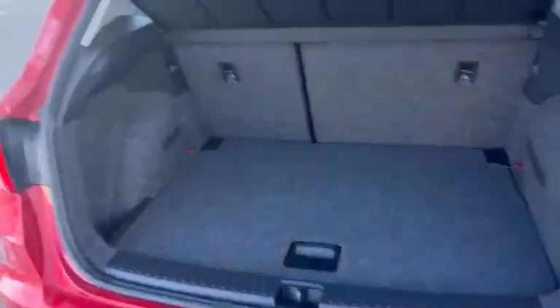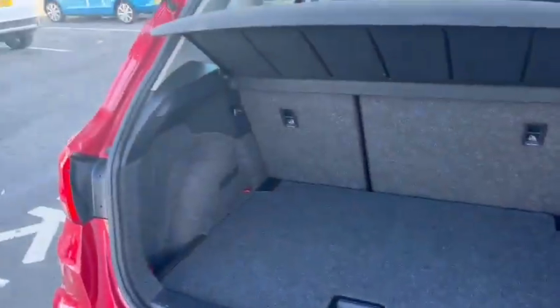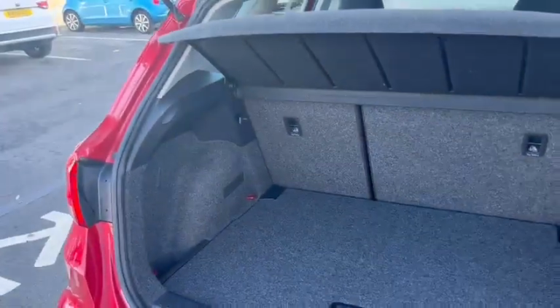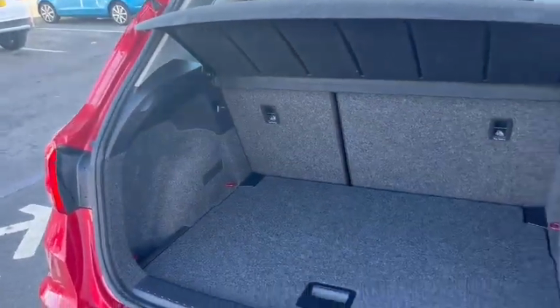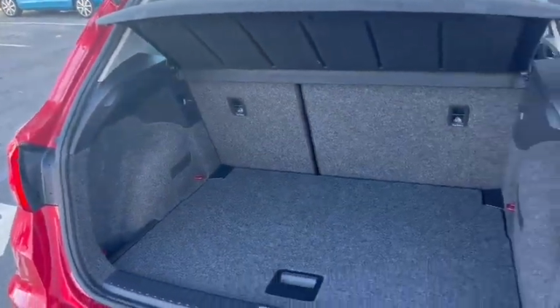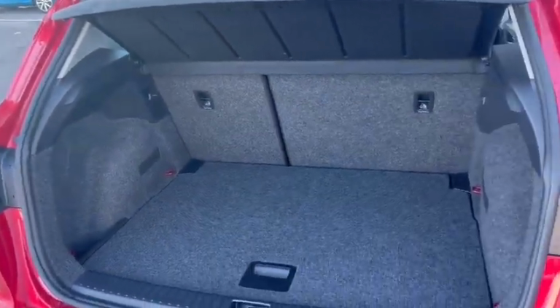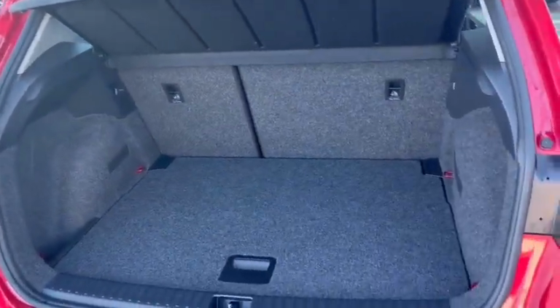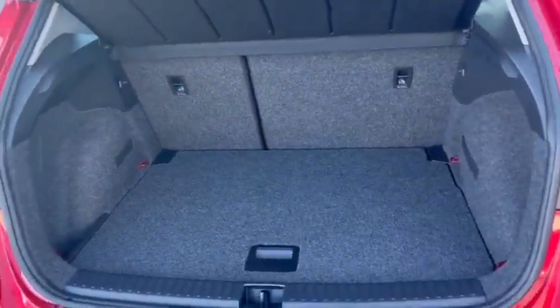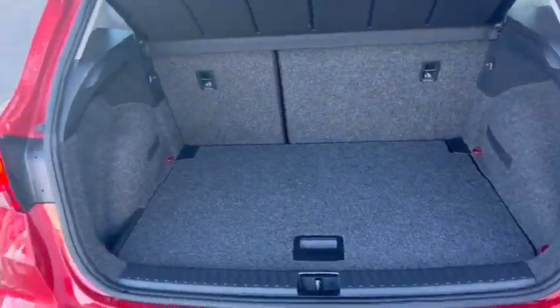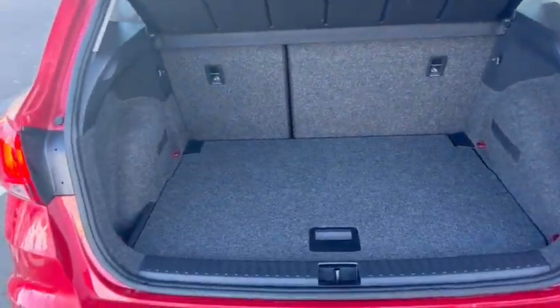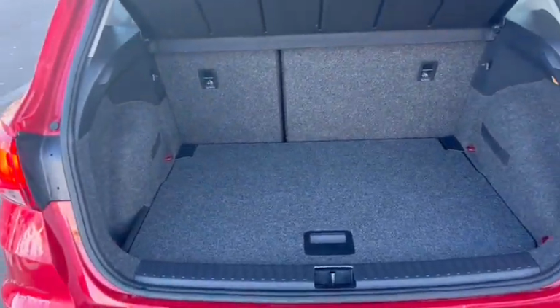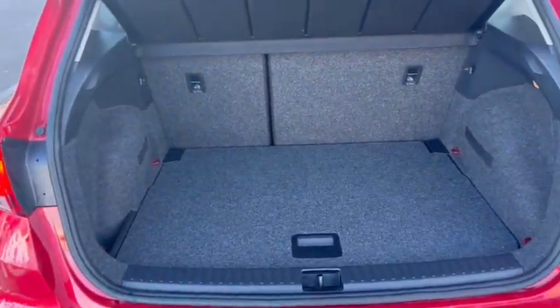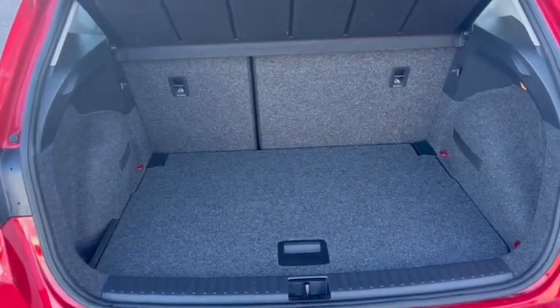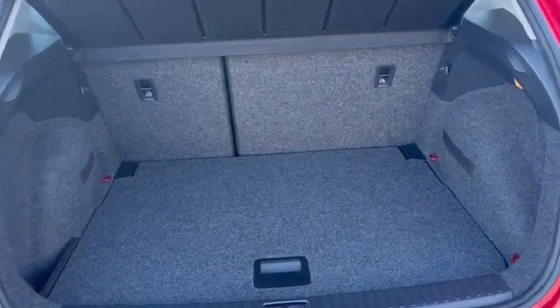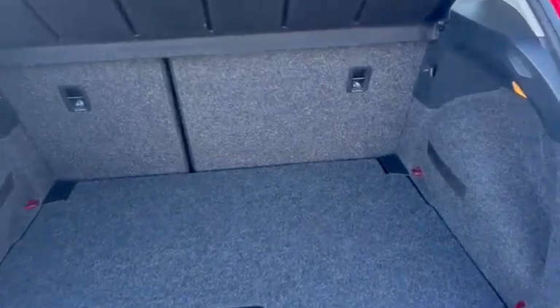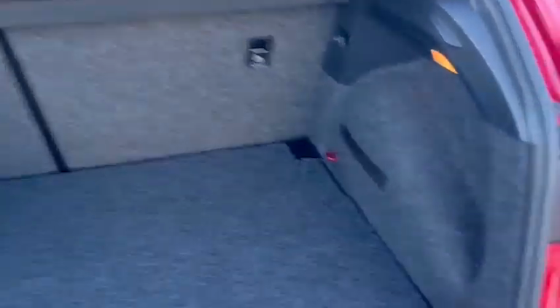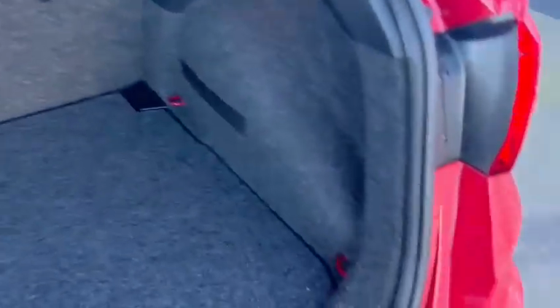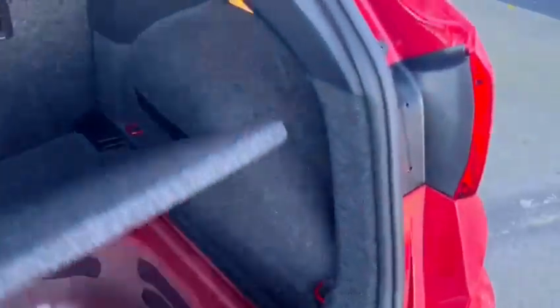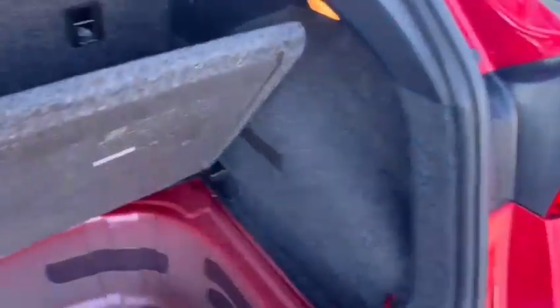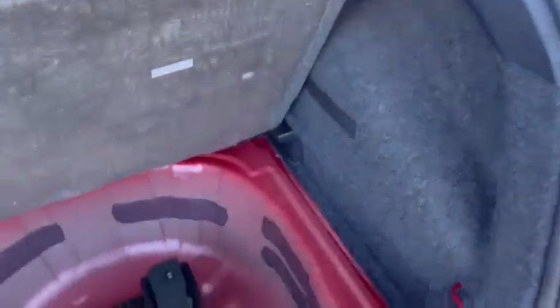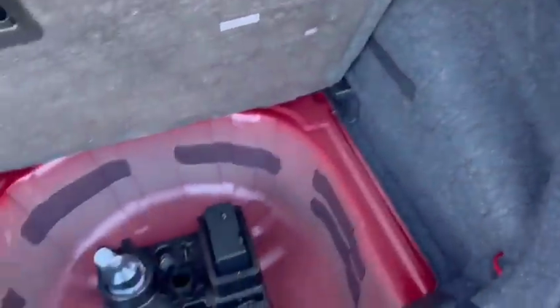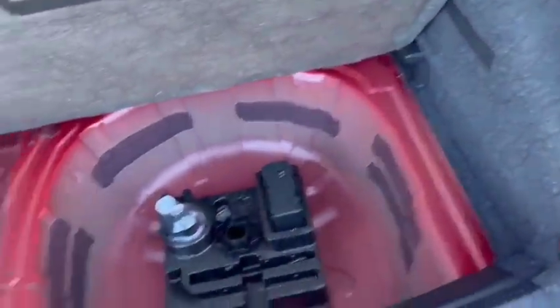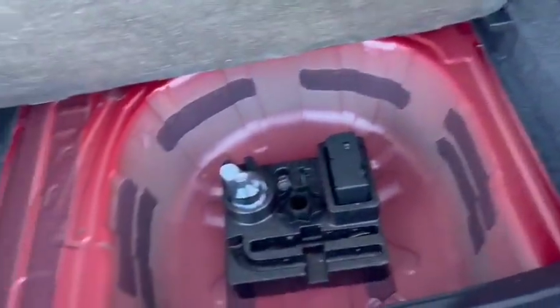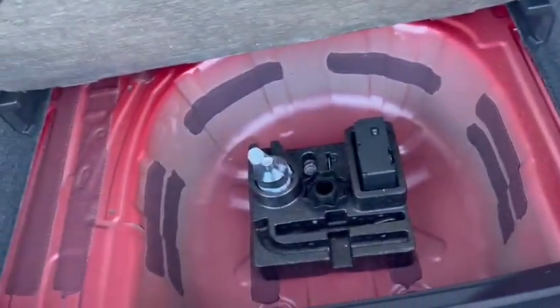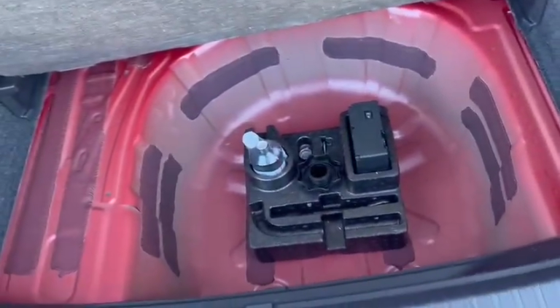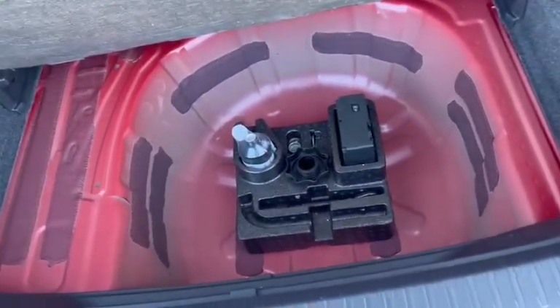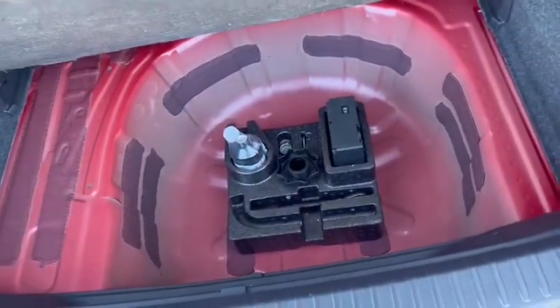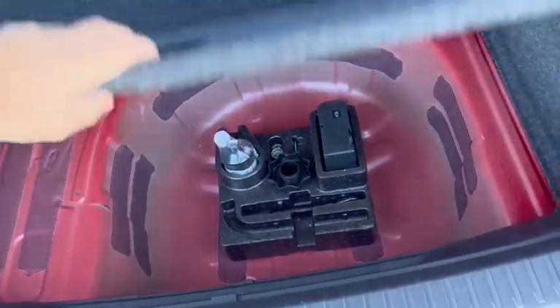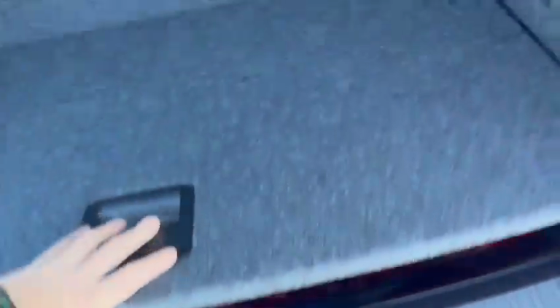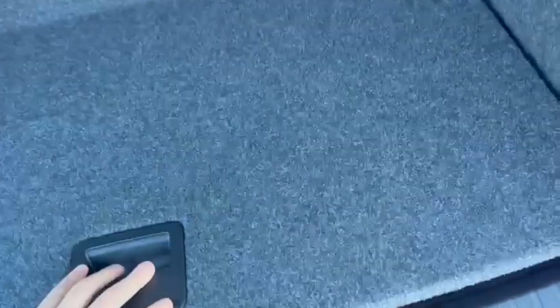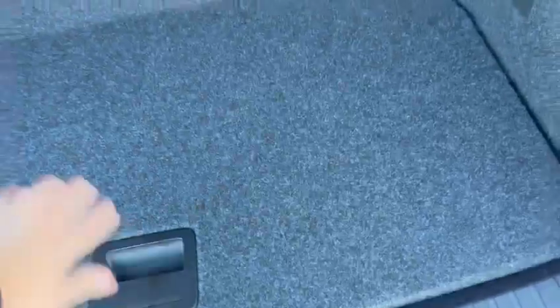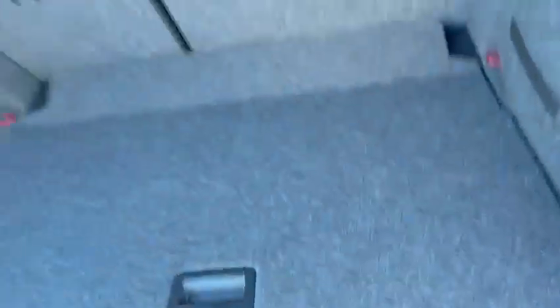When we look at the space in the back, as you can tell it's a fantastic amount of space. You've also got space for a spare wheel as well if desired.